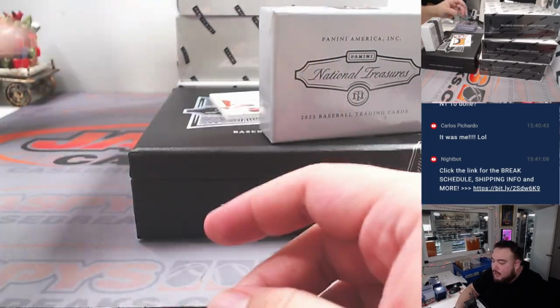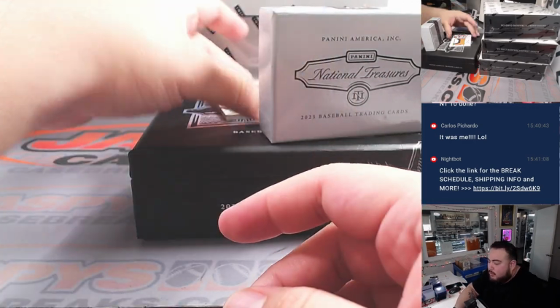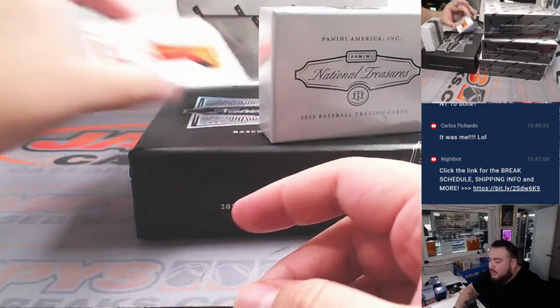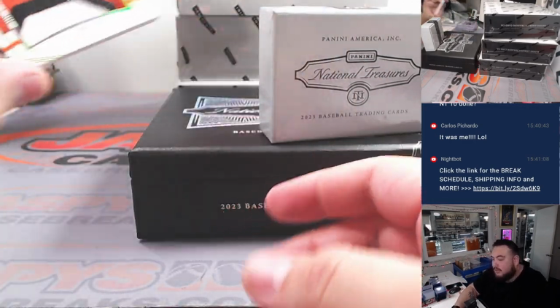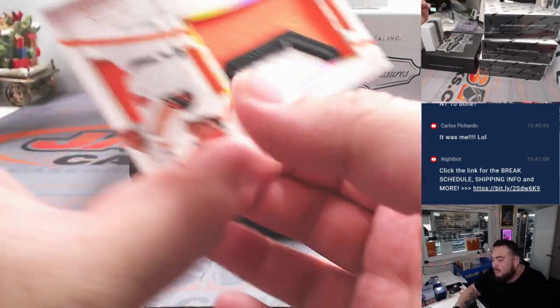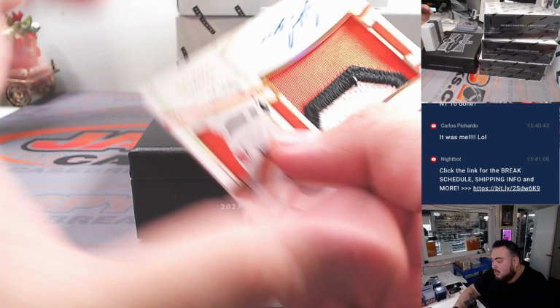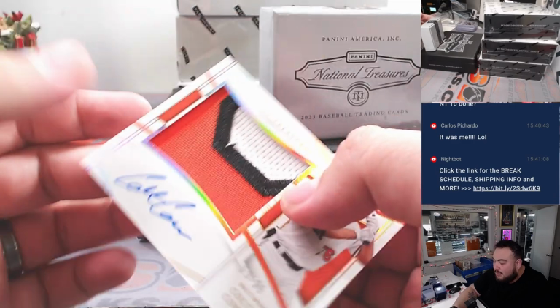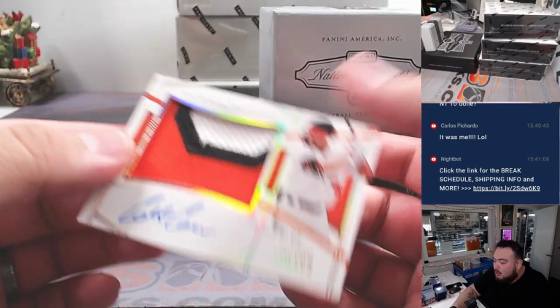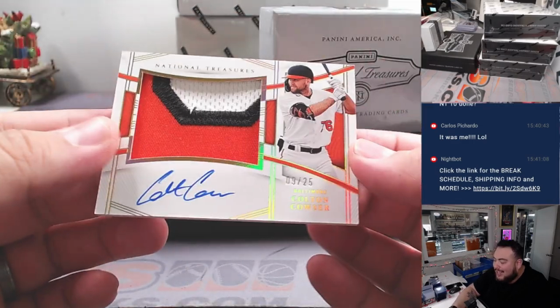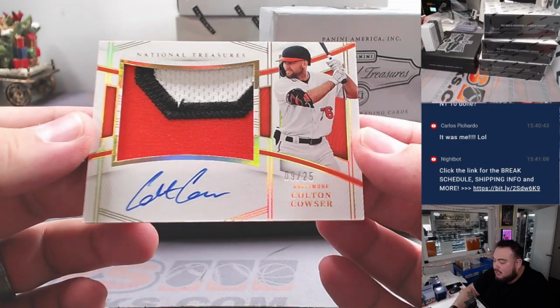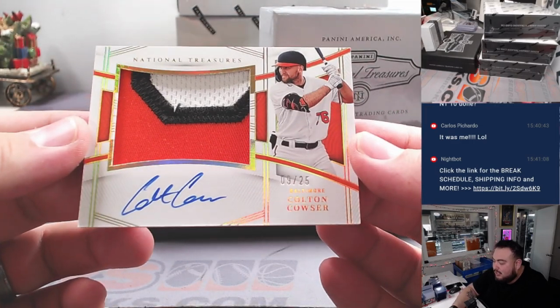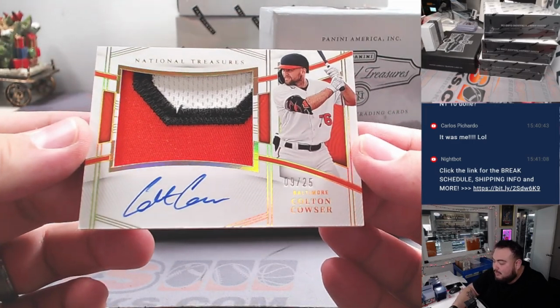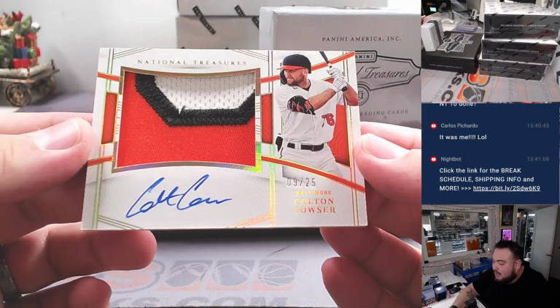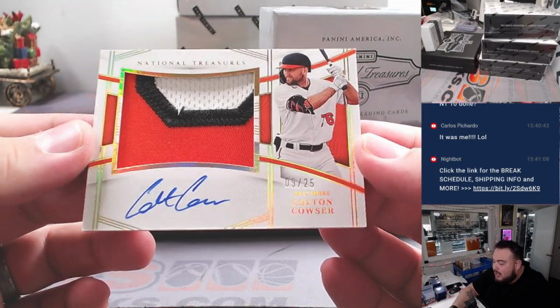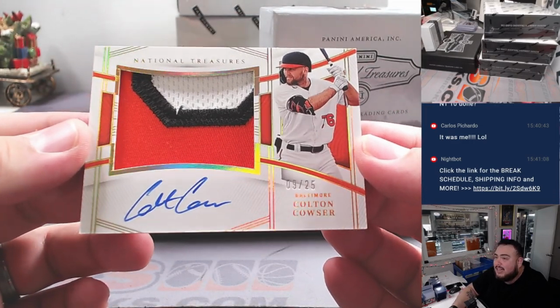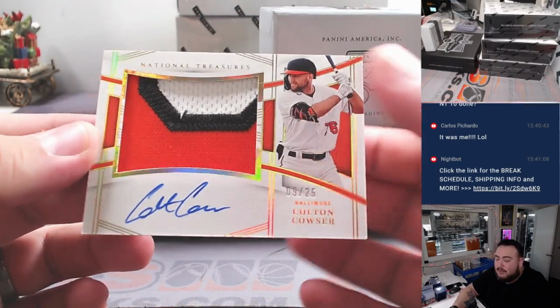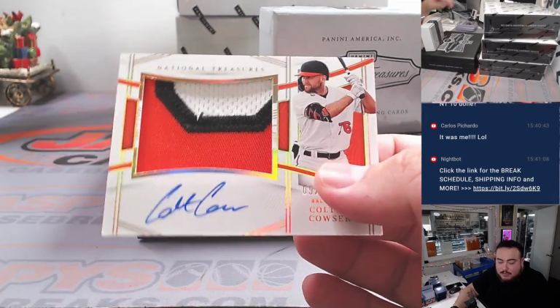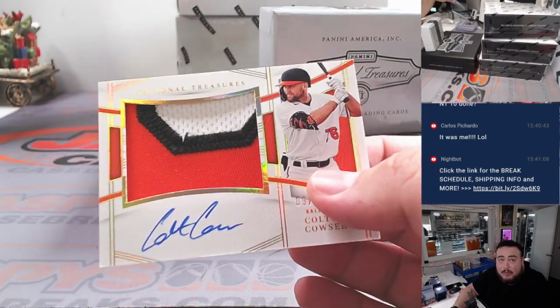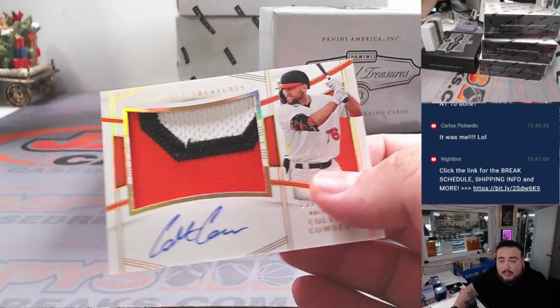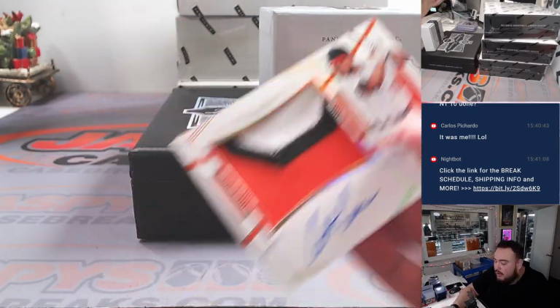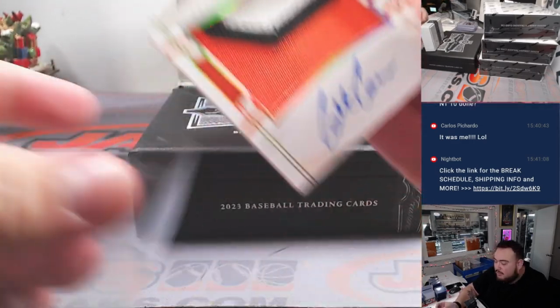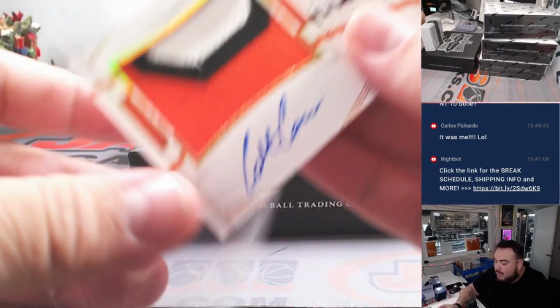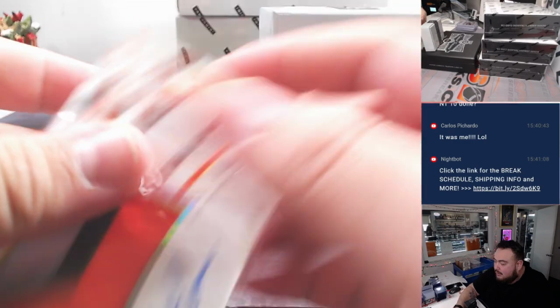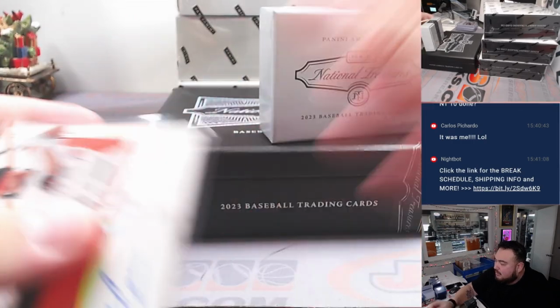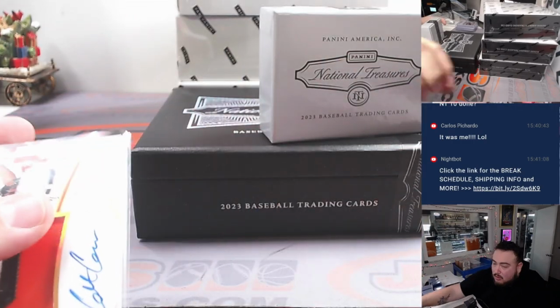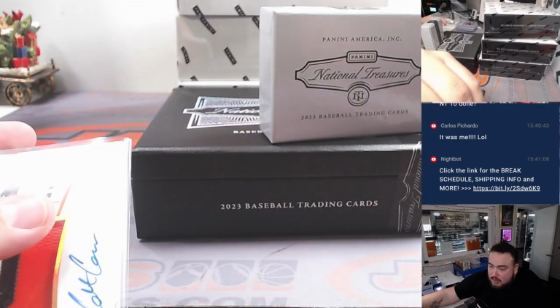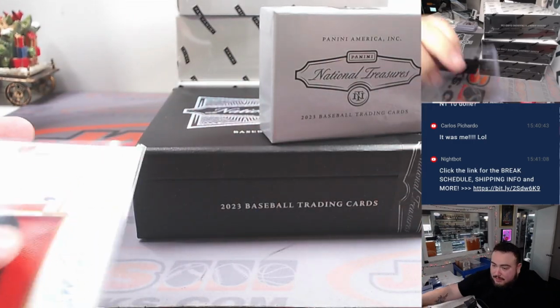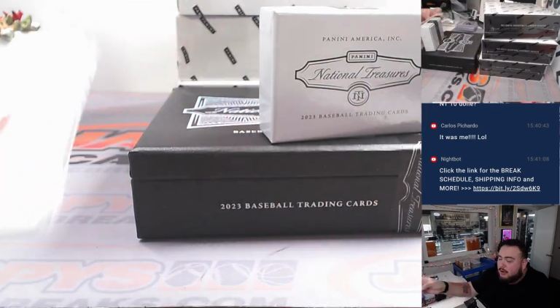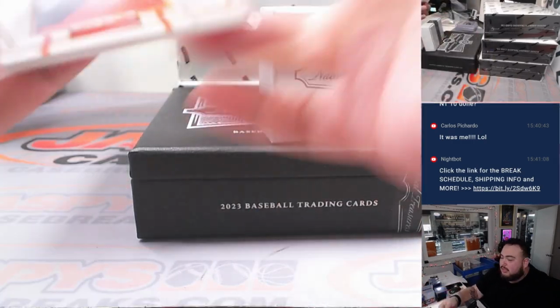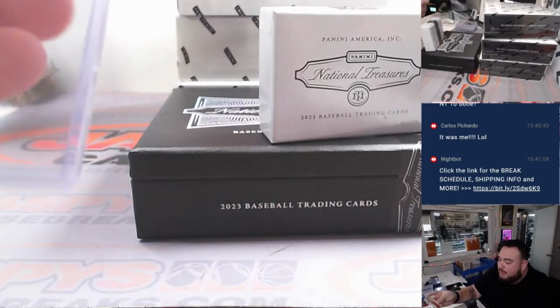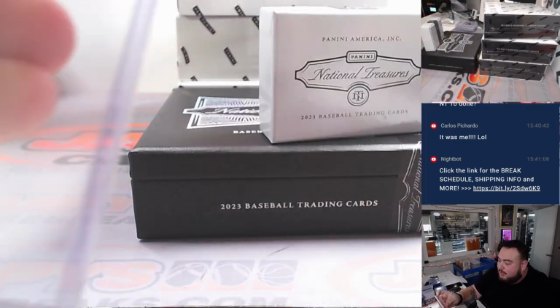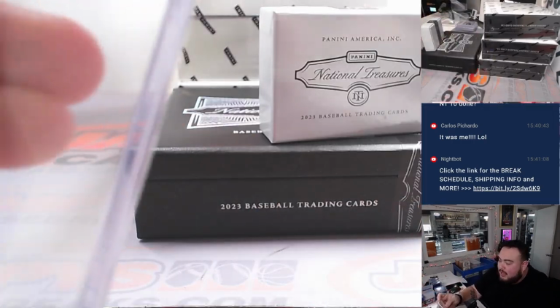But wait, there's more. How about Colton Couser this time? 9 out of 25, three-color patch and autograph. Orioles are hitting heavy in this one, guys — do they hit.